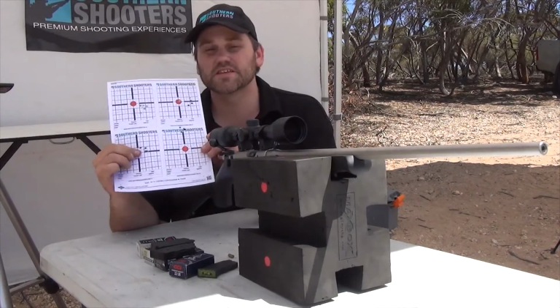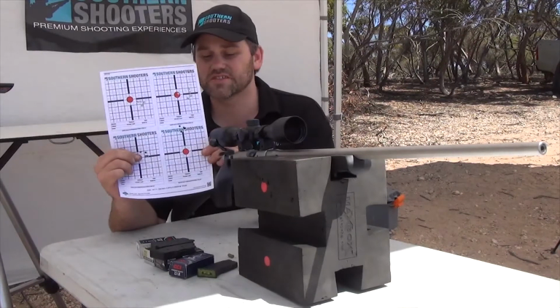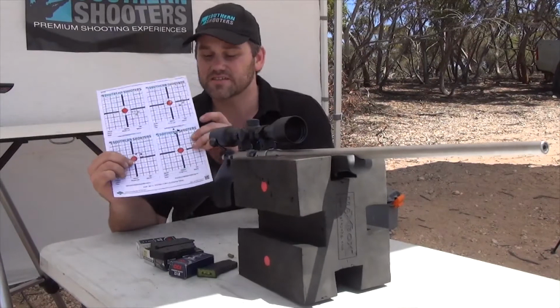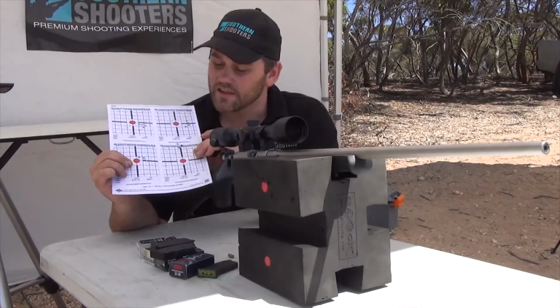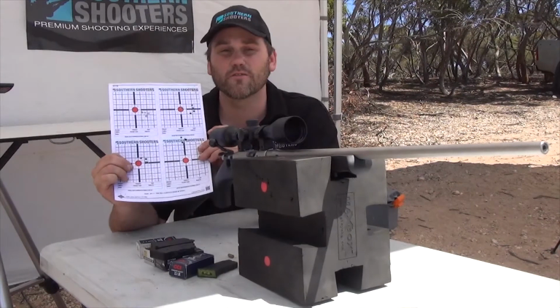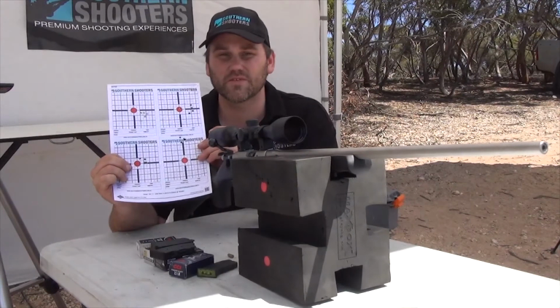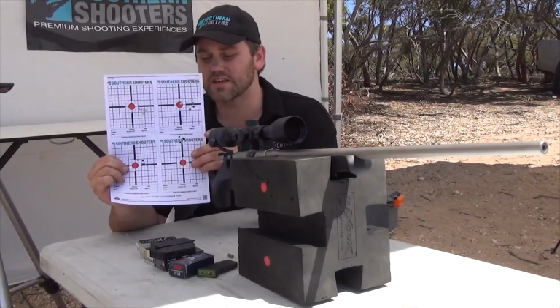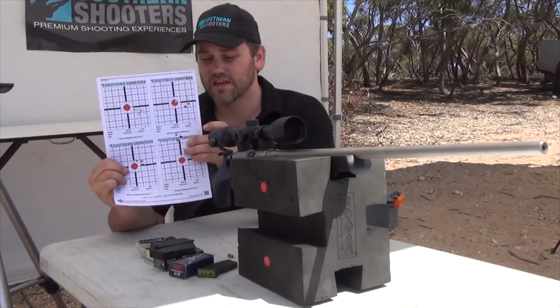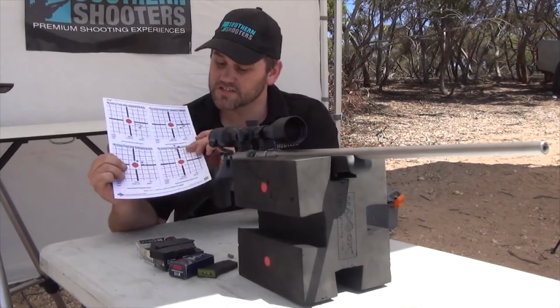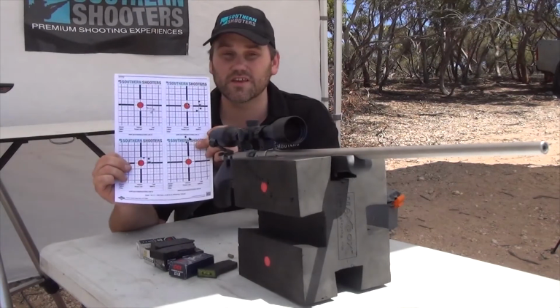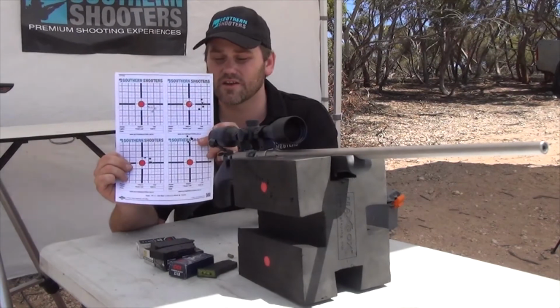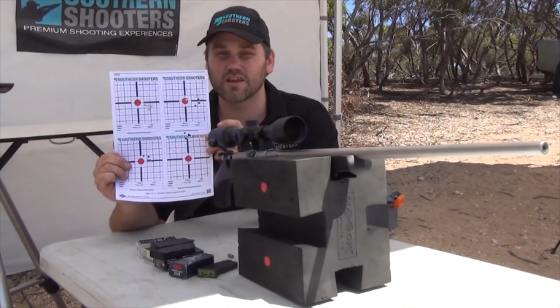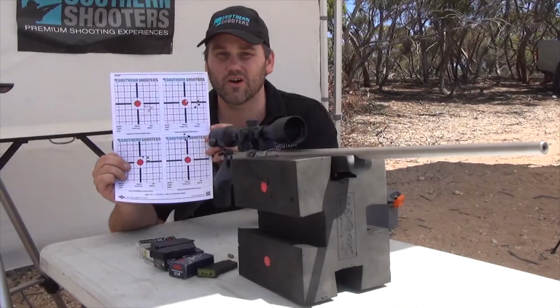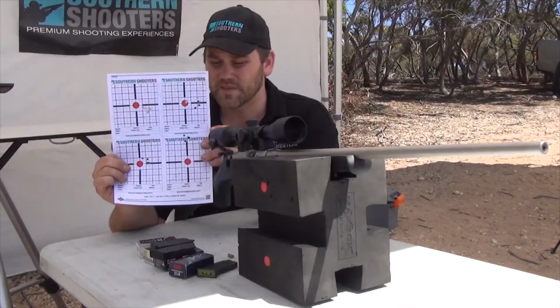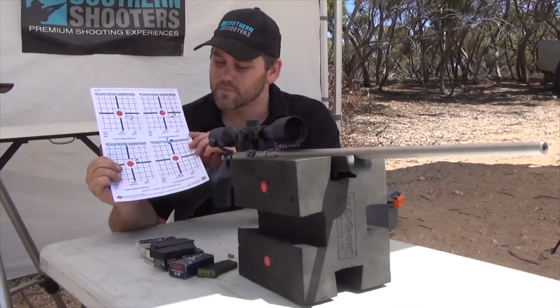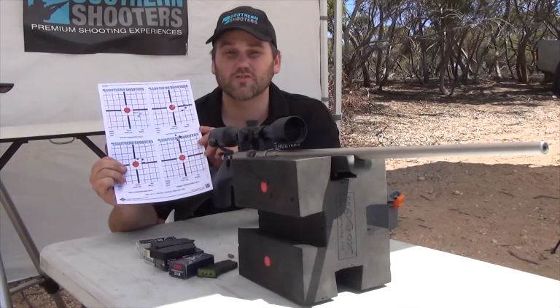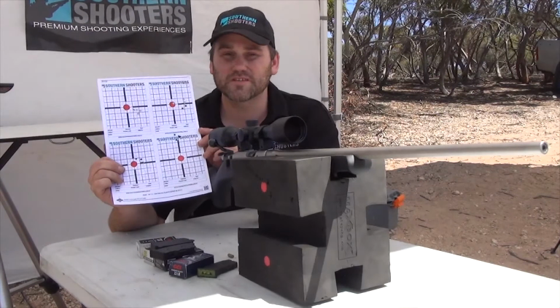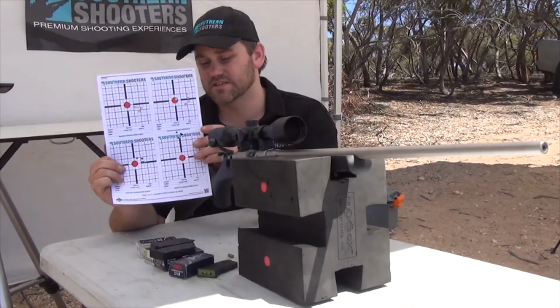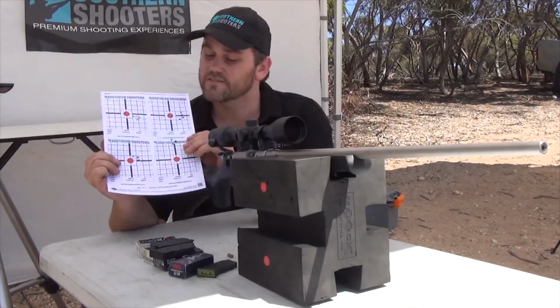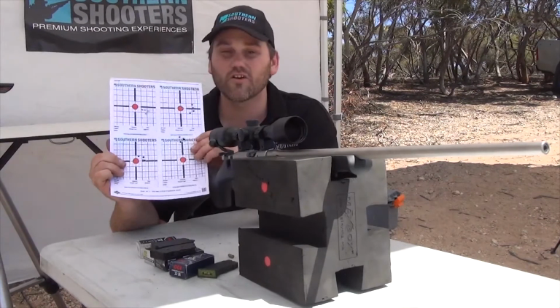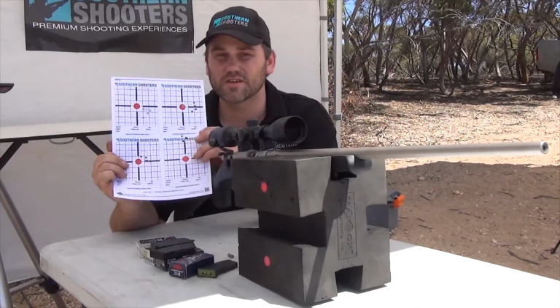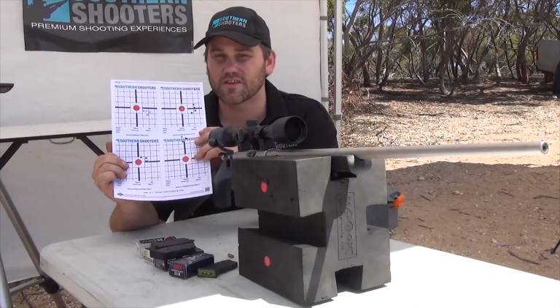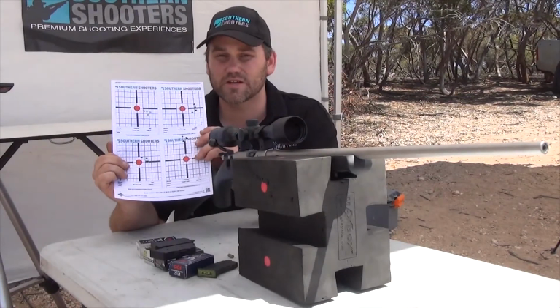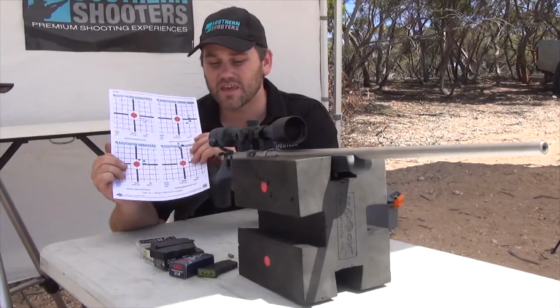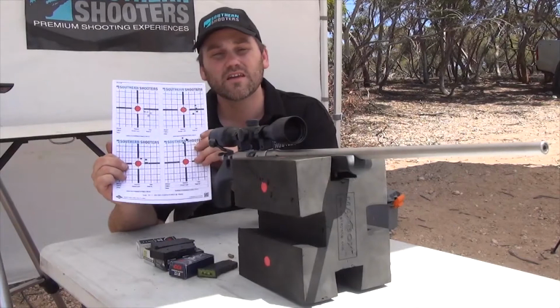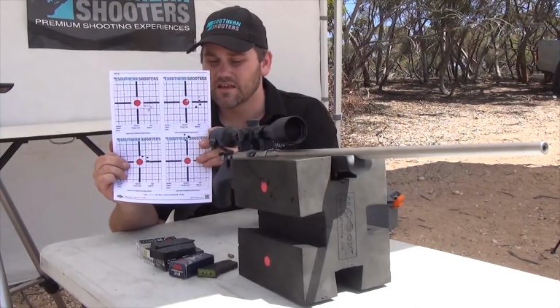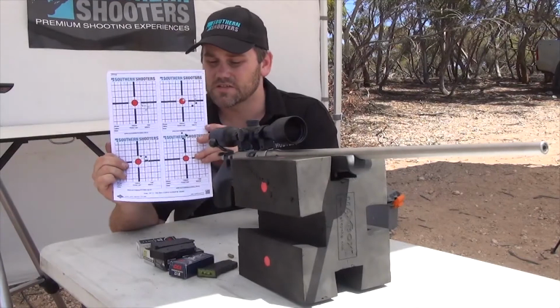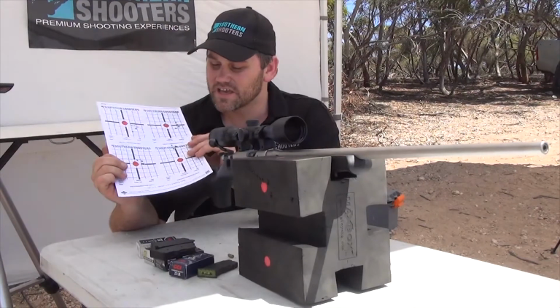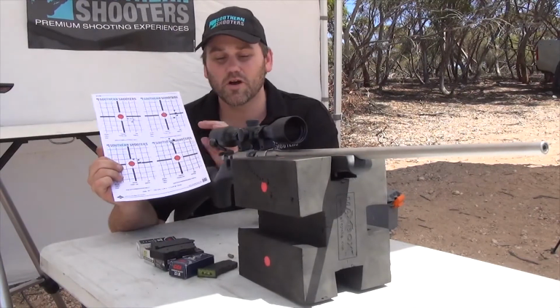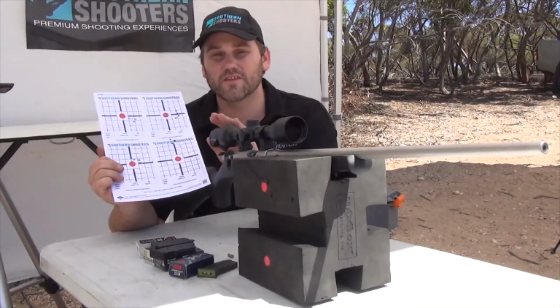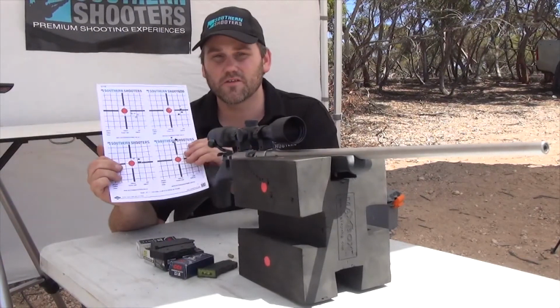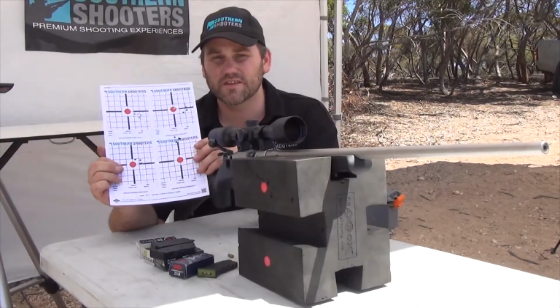The CCI Stingers — they are a lot faster velocity and it shows it here. They are hitting a lot higher, meaning they are not dropping as much. They were dead in line, so I didn't think there was much wind there. Which might make these the new load for this gun.